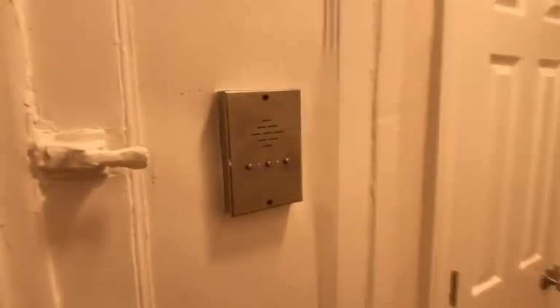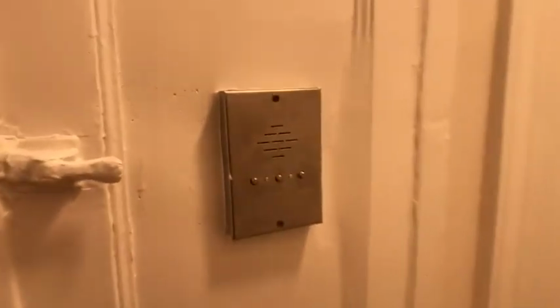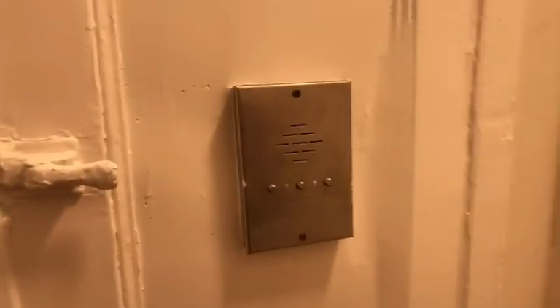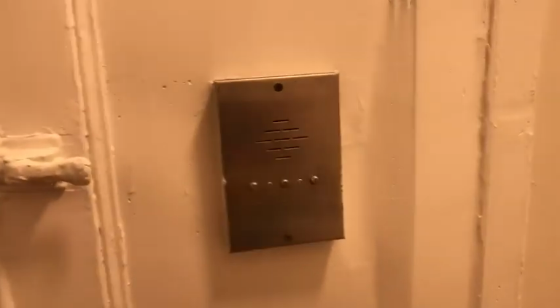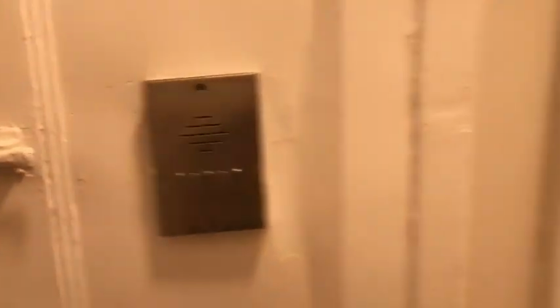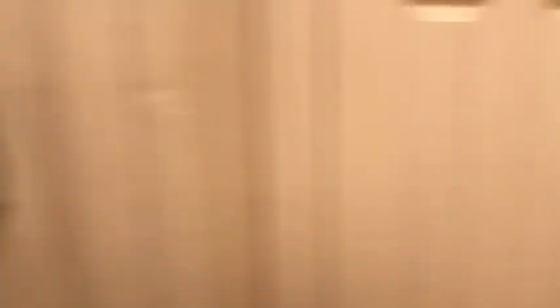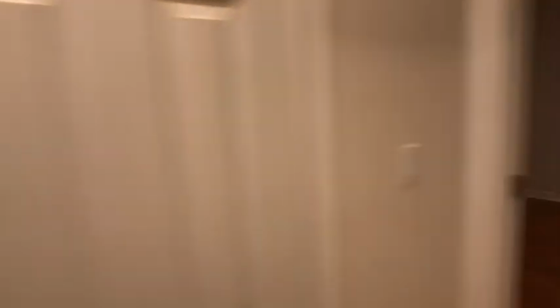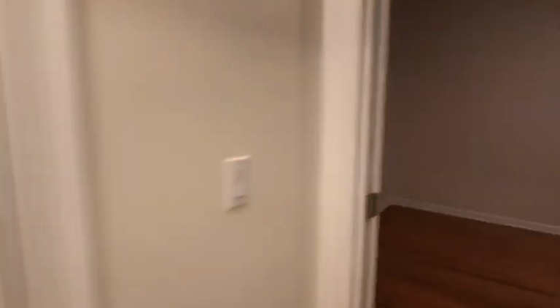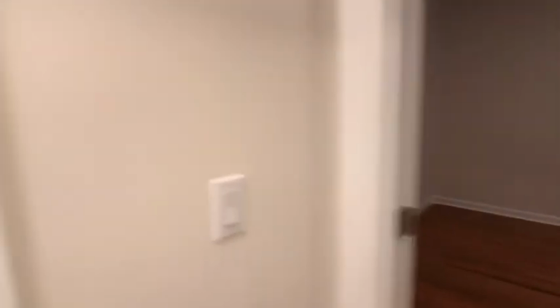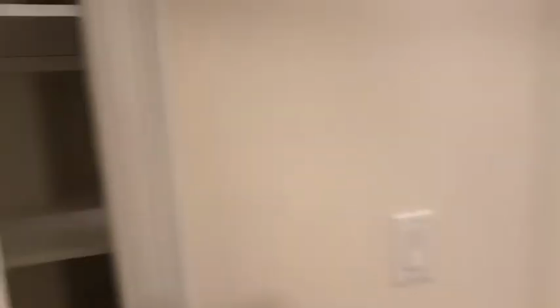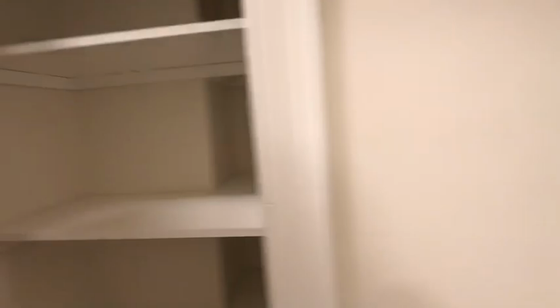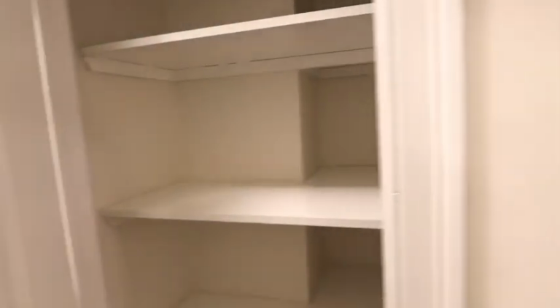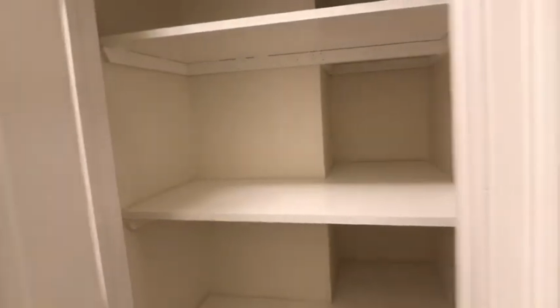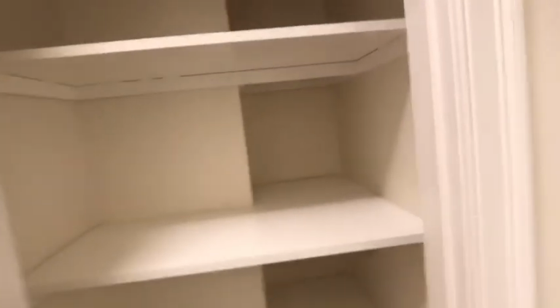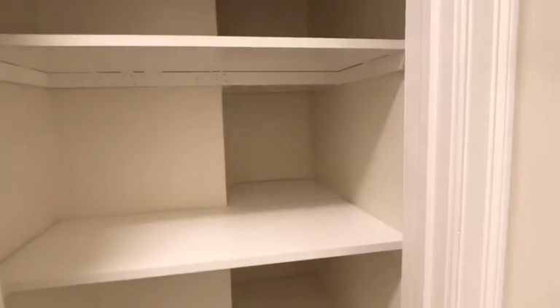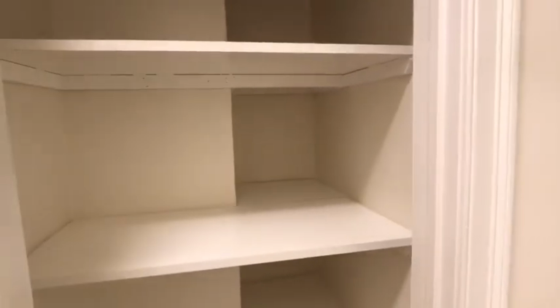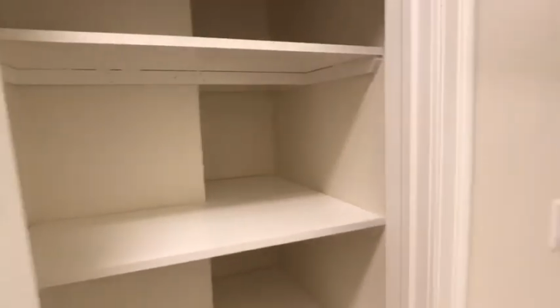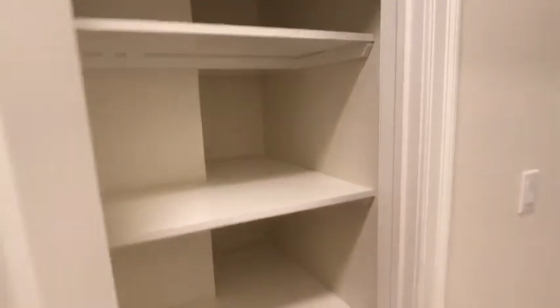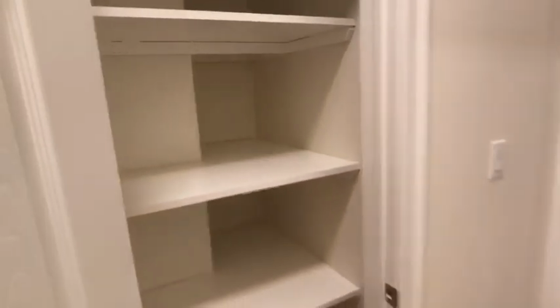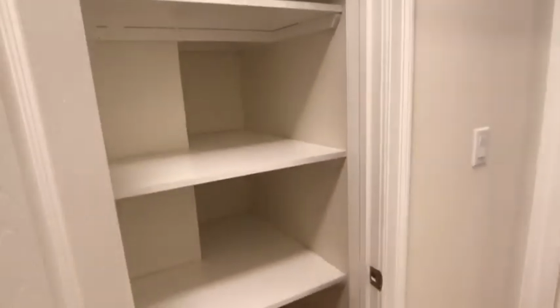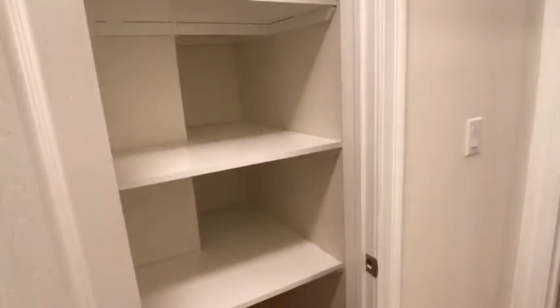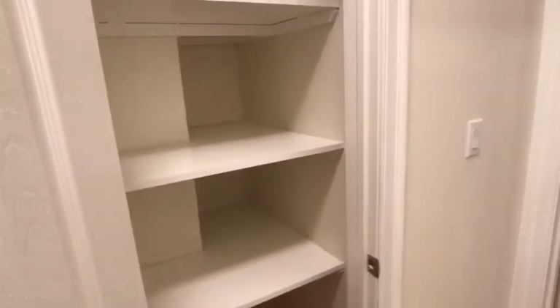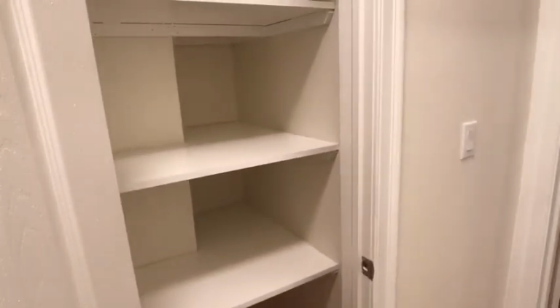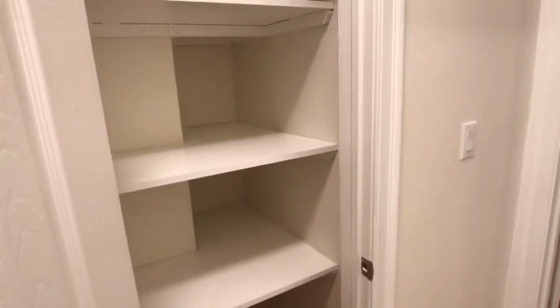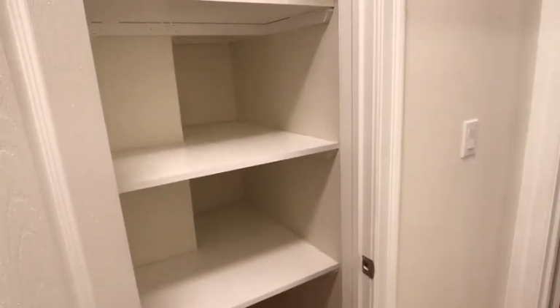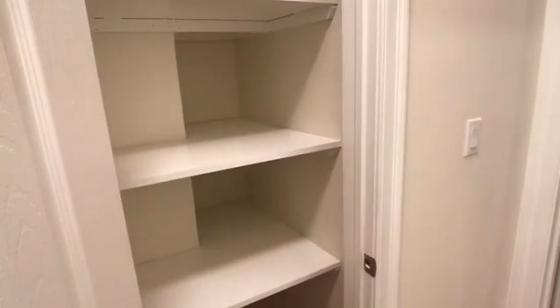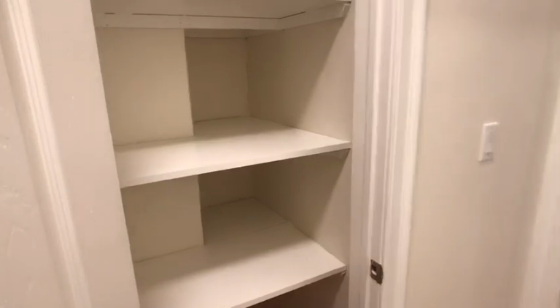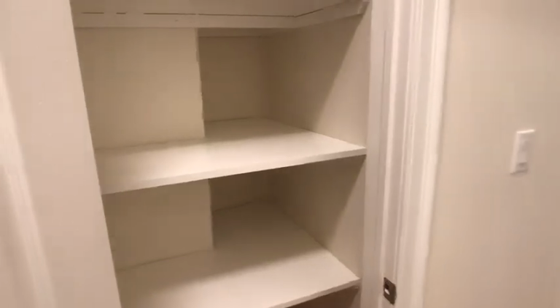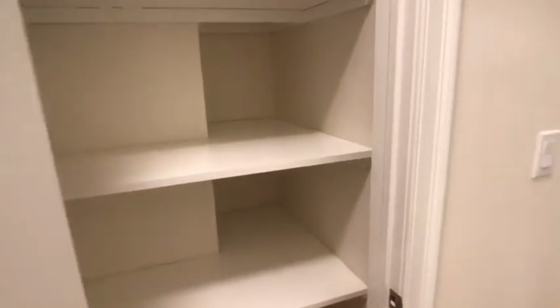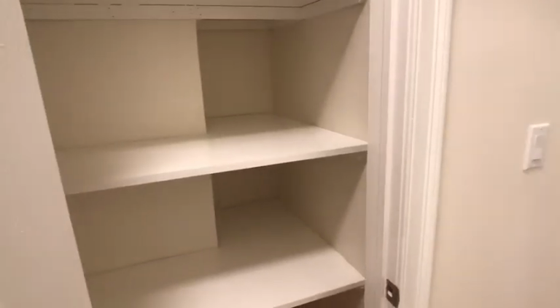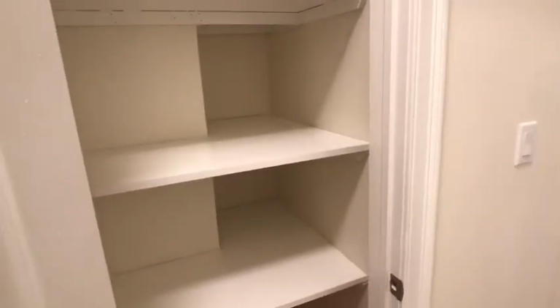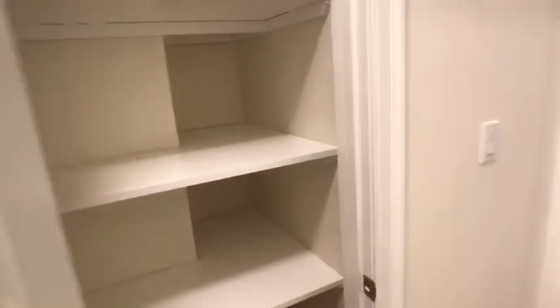Intercom and buzzer is working. This is a ground floor unit, but it always helps to have the buzzer so you don't have to go to the door. Second common closet with three big shelves.